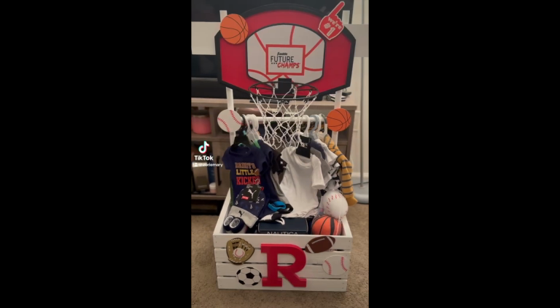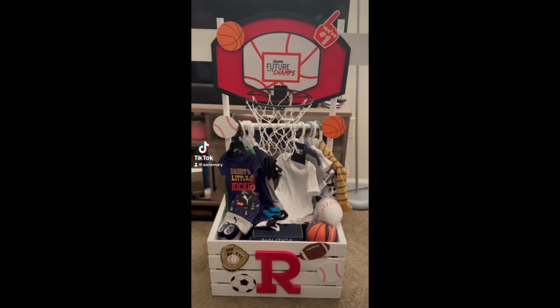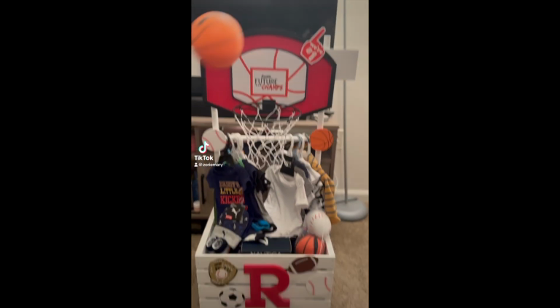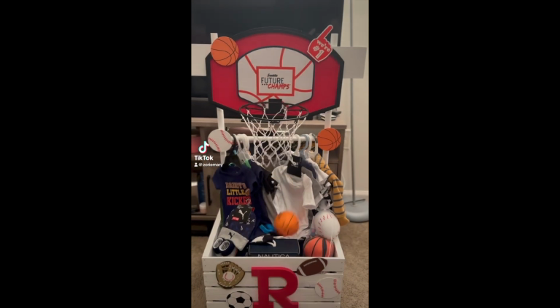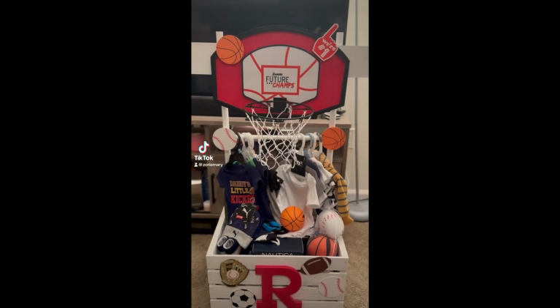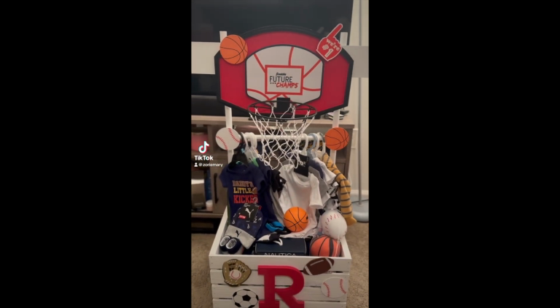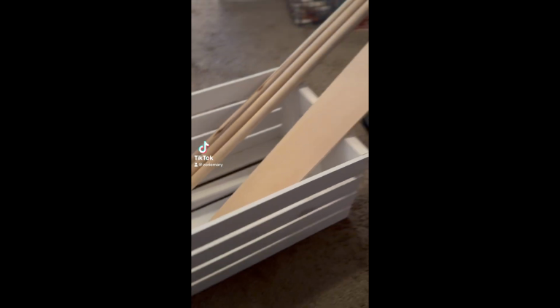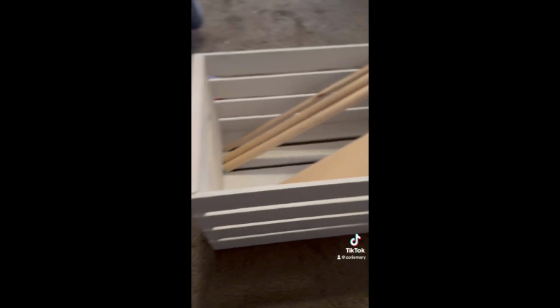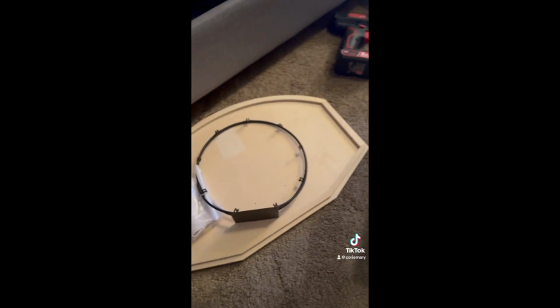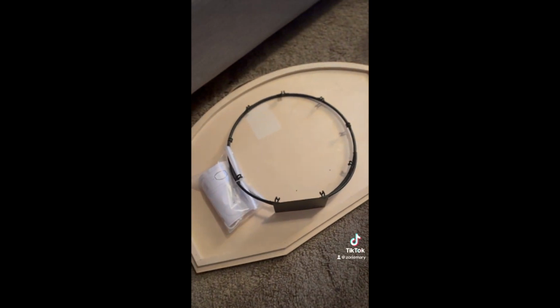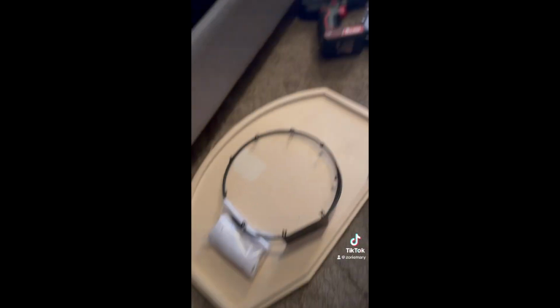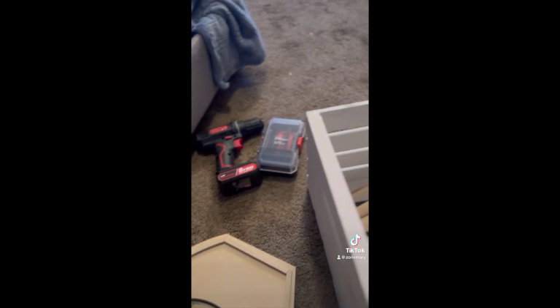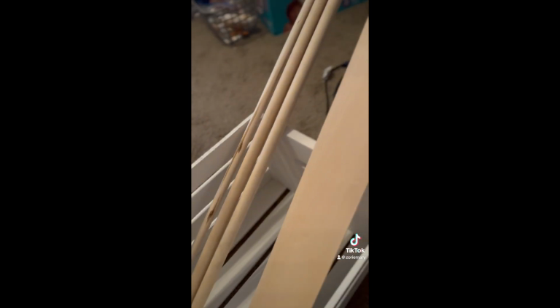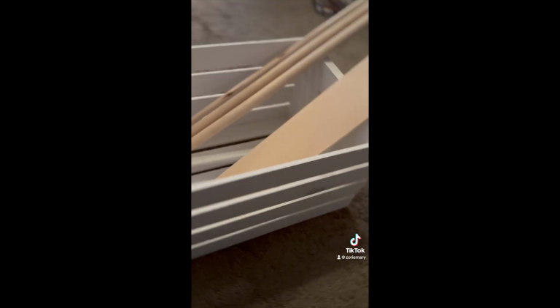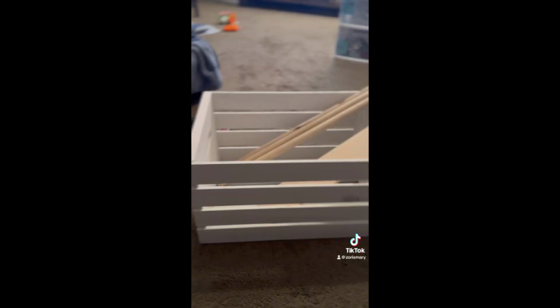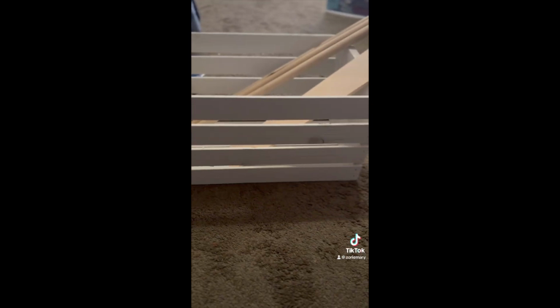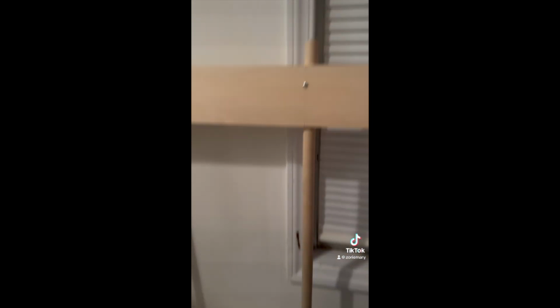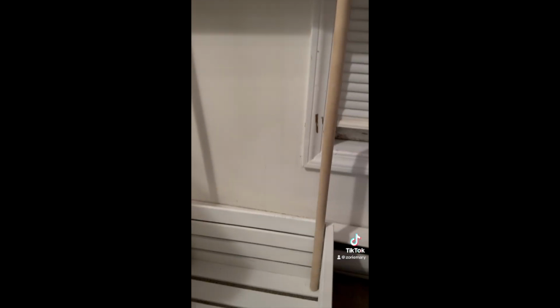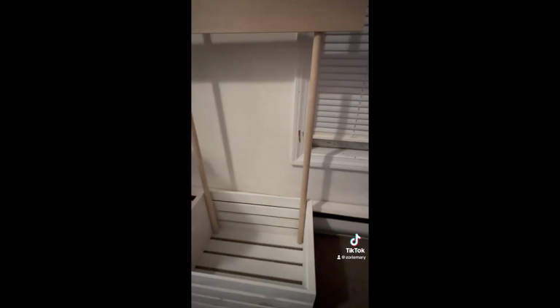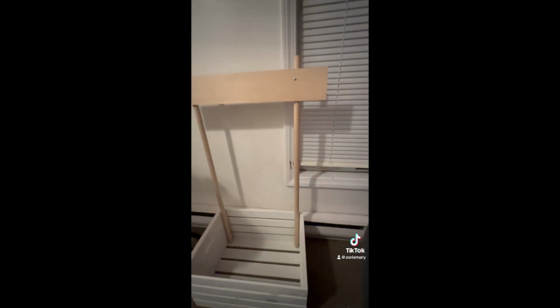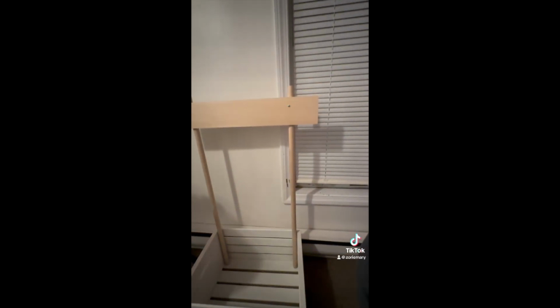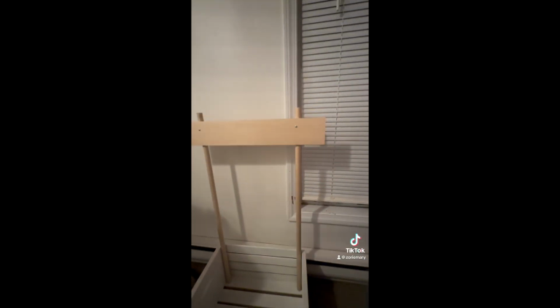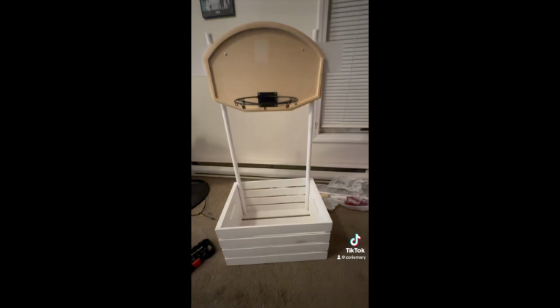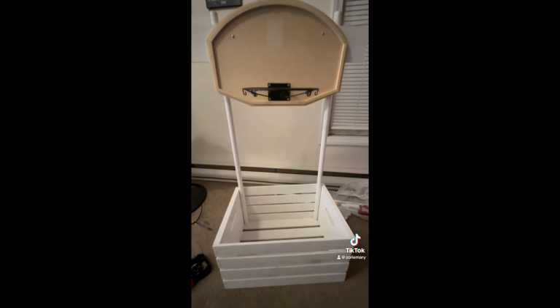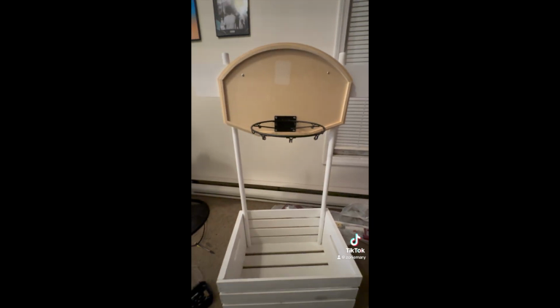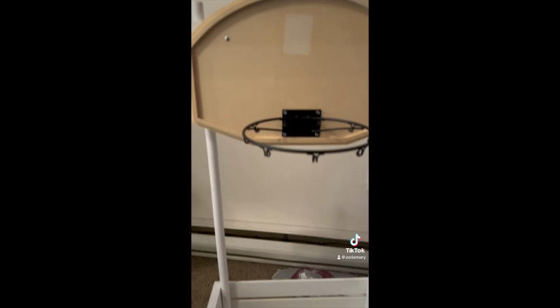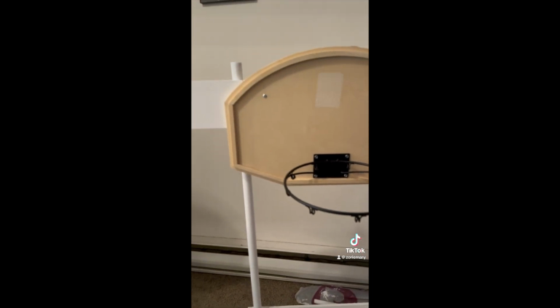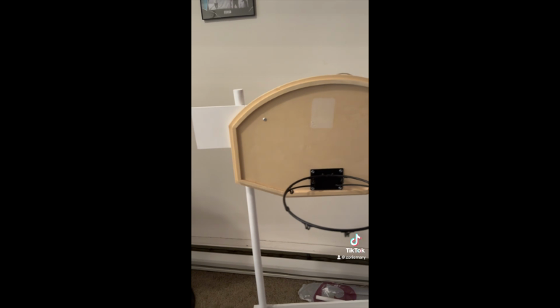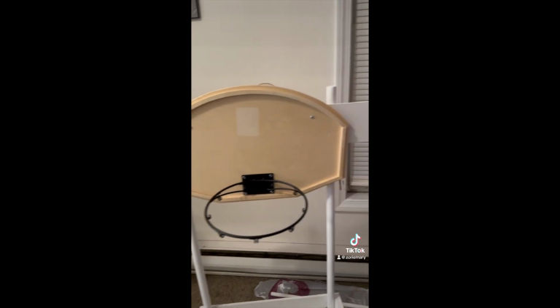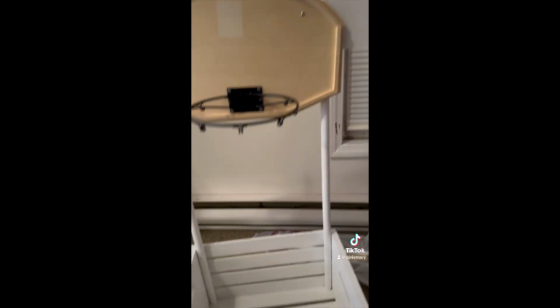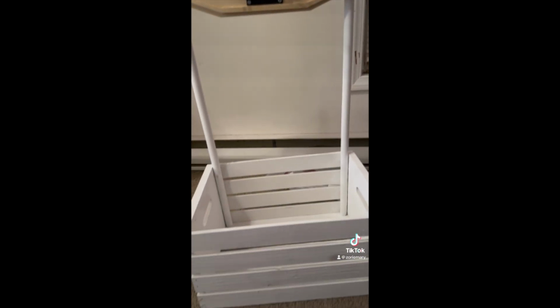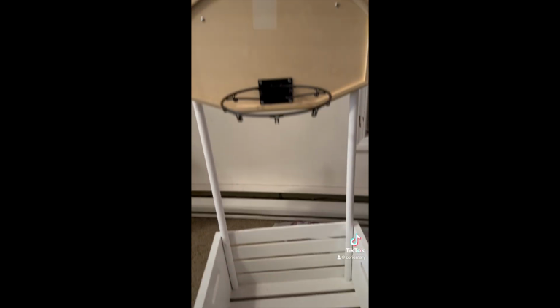Let's put together this baby shower gift basket. I got all of my supplies from Walmart, Joann's, and Hobby Lobby. First, we nailed the two sticks into the crate. If you do this project, I recommend that you get a plank to put up top in order to nail the wooden basketball hoop into it.